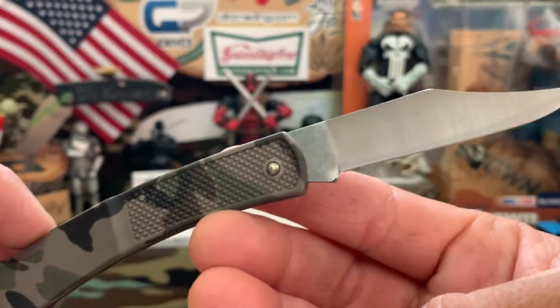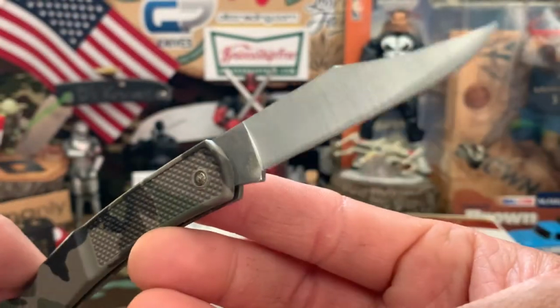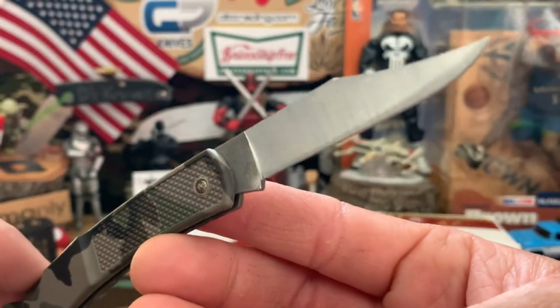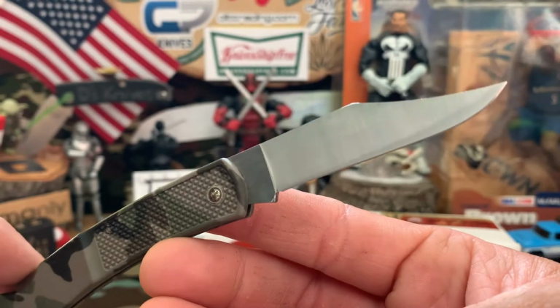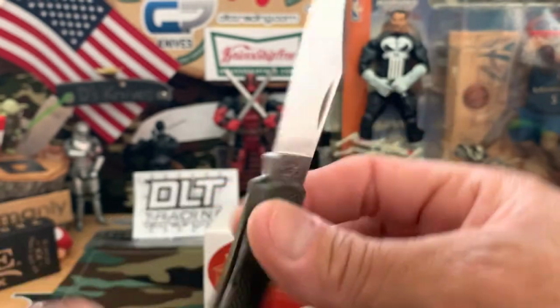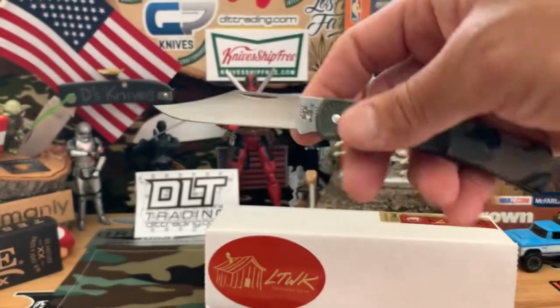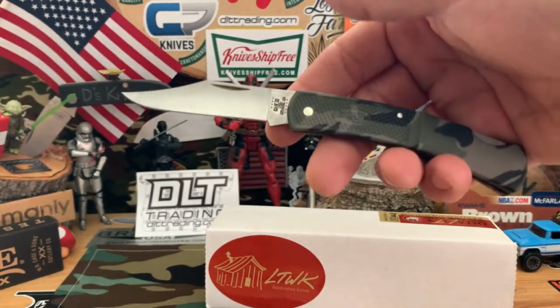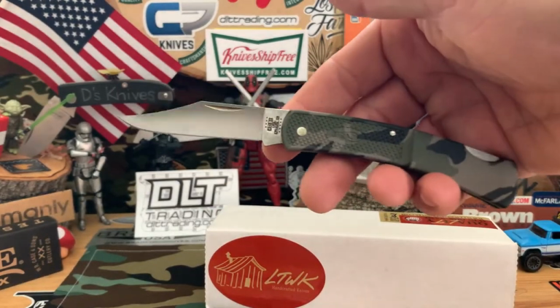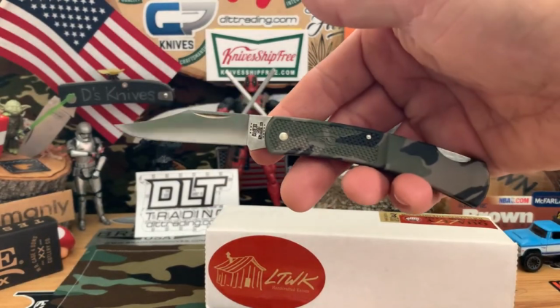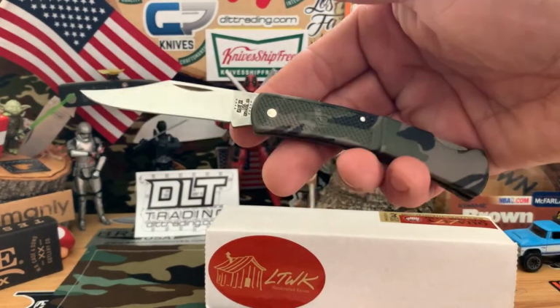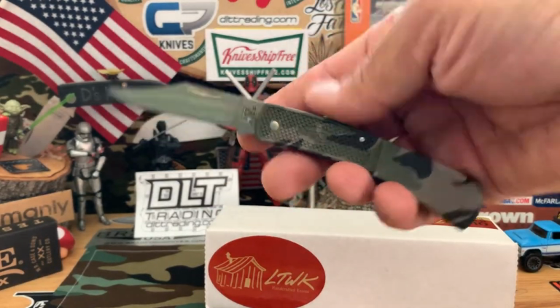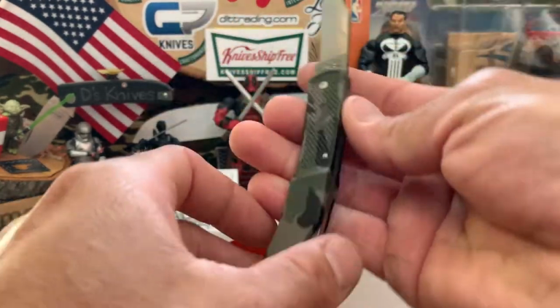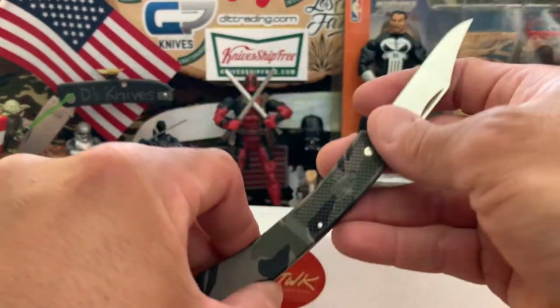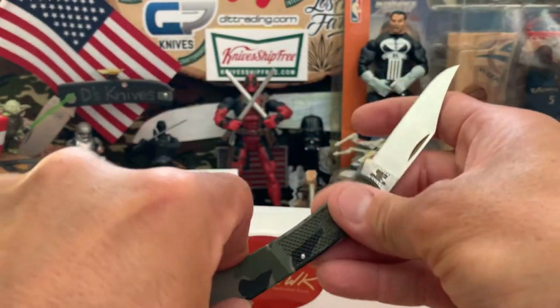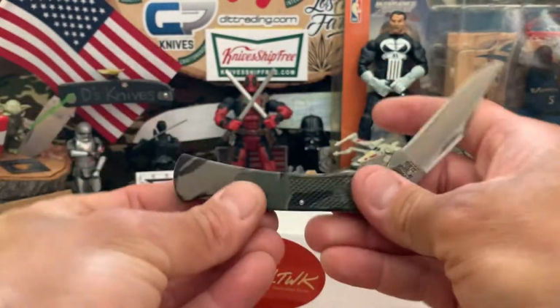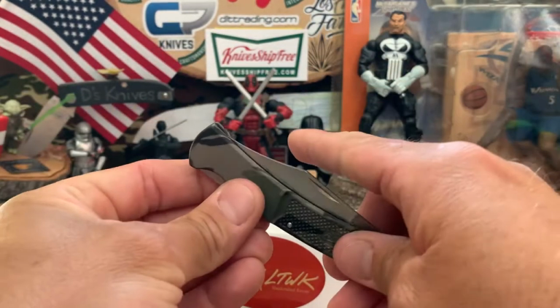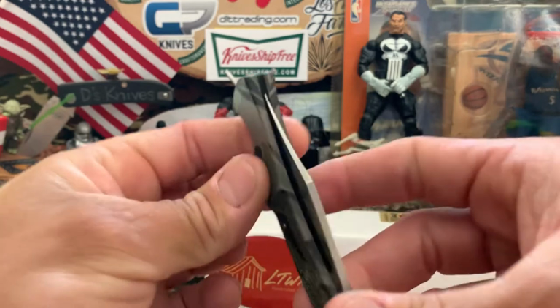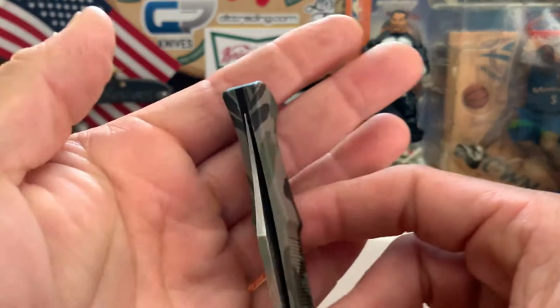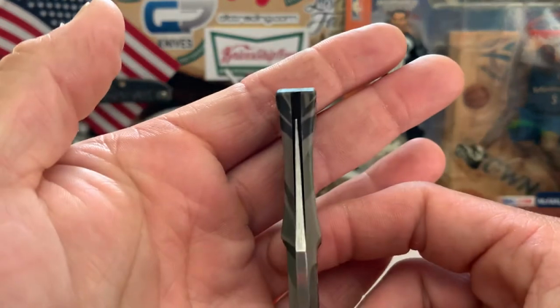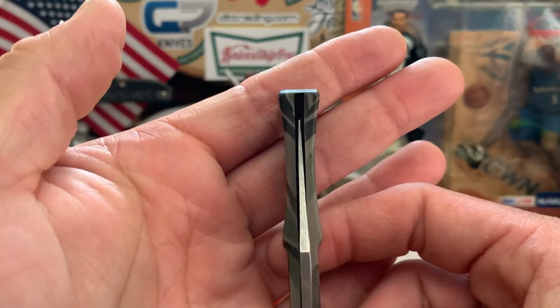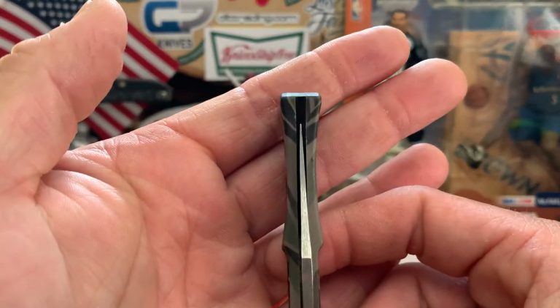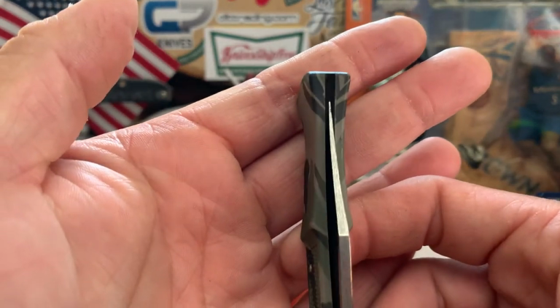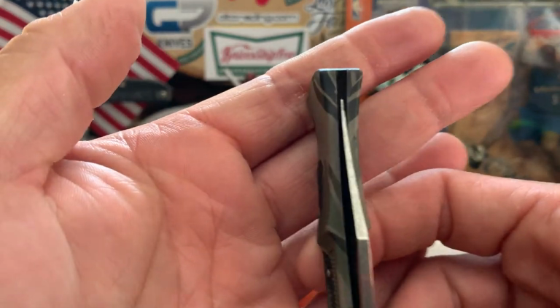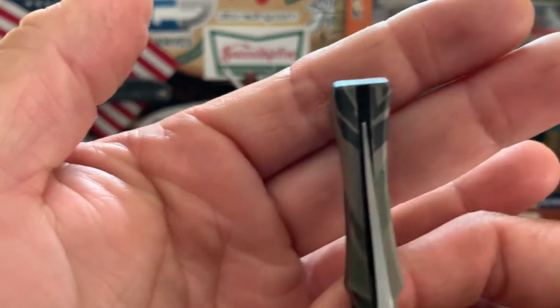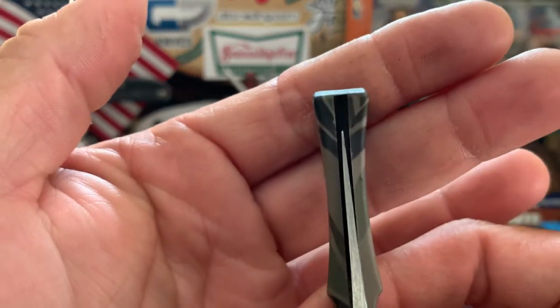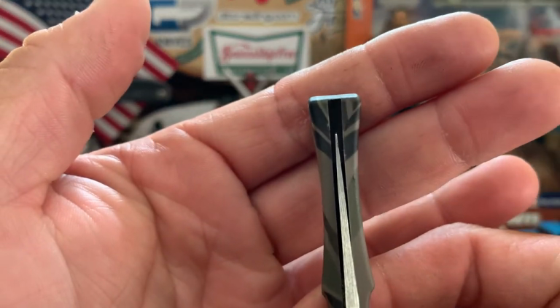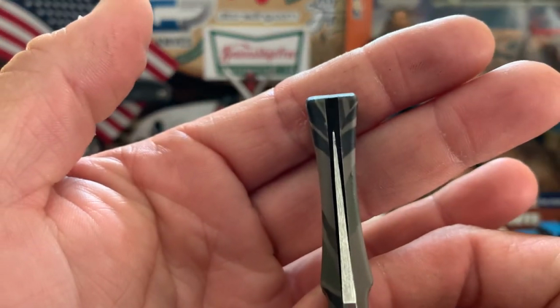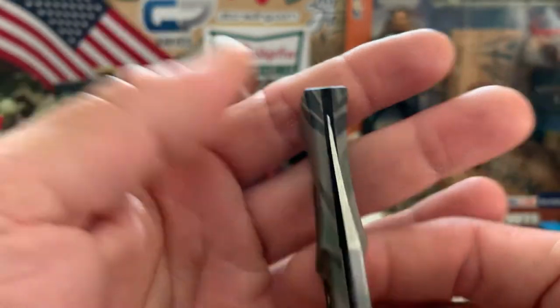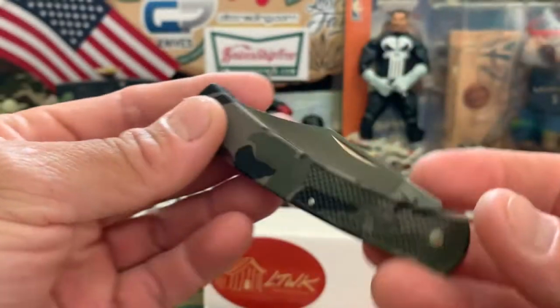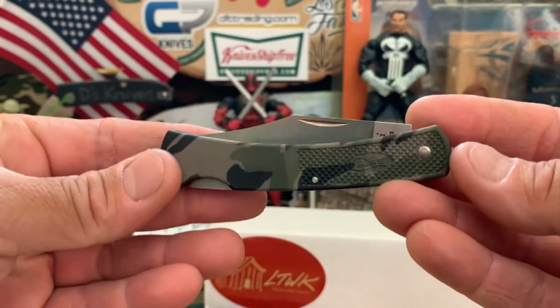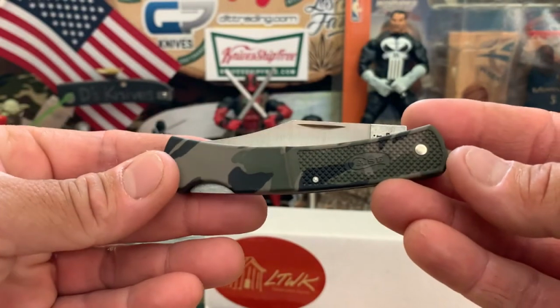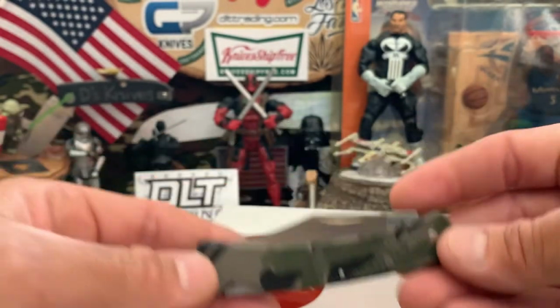I'll put the description, price, and where to find it in the description below. Pretty cool, nice little lockback. Wow, look at that center — love it.